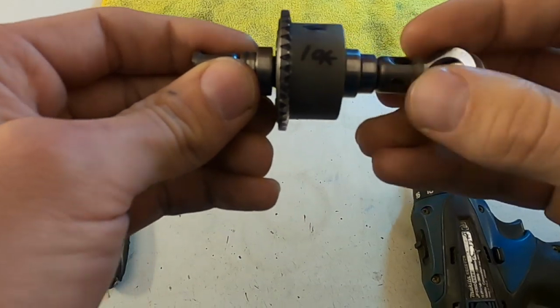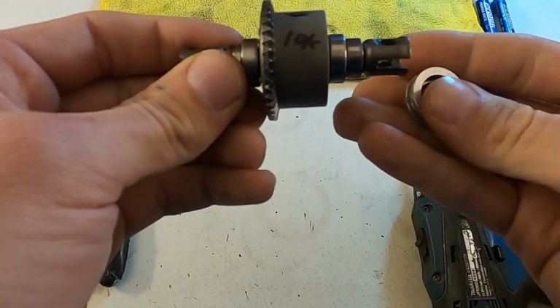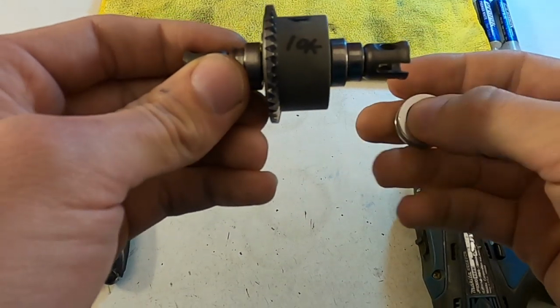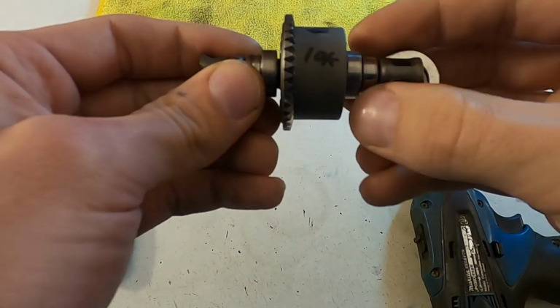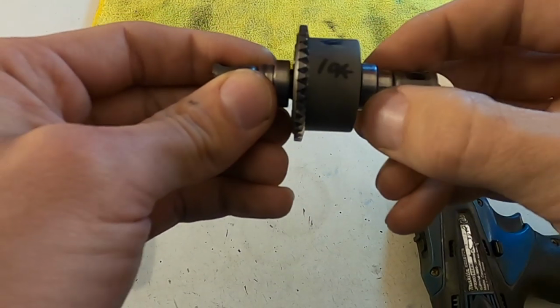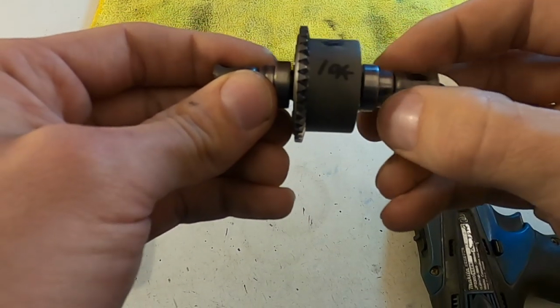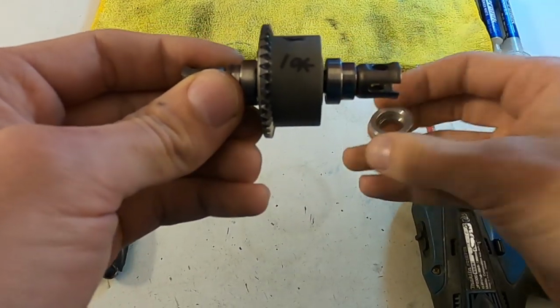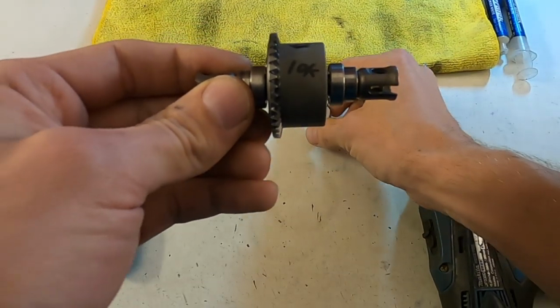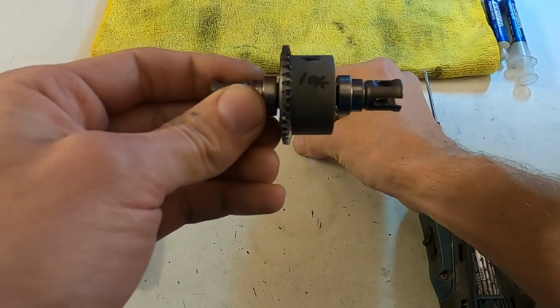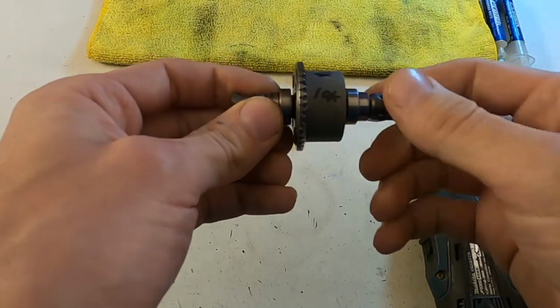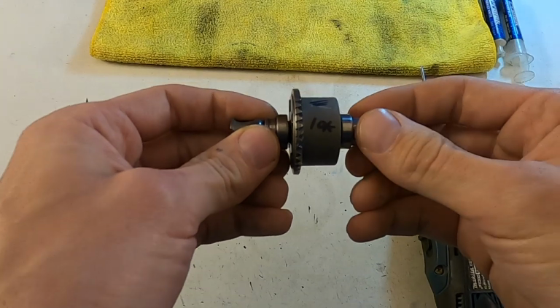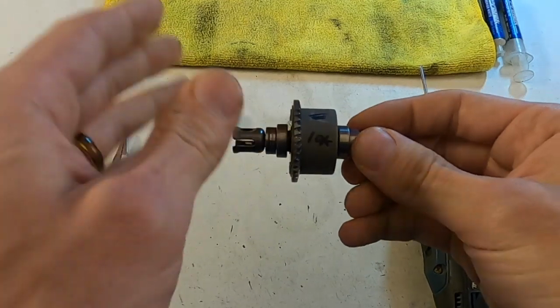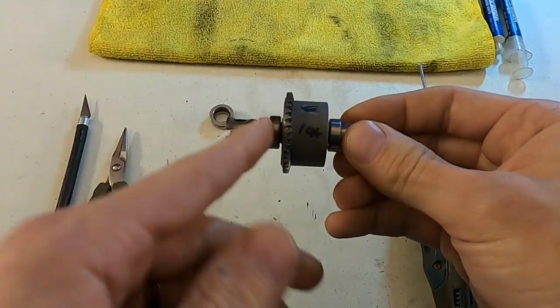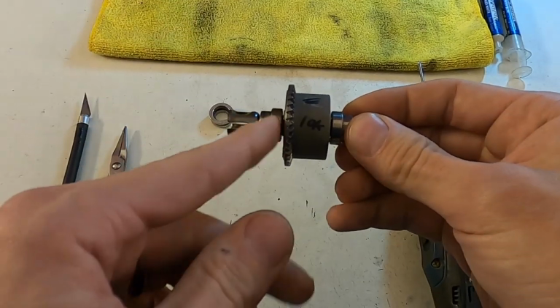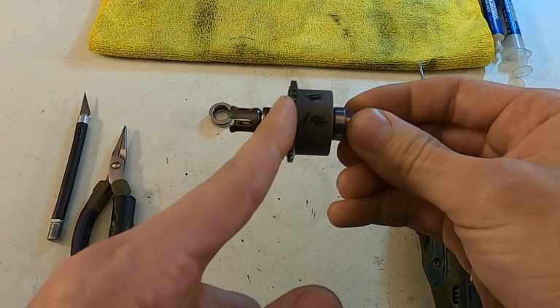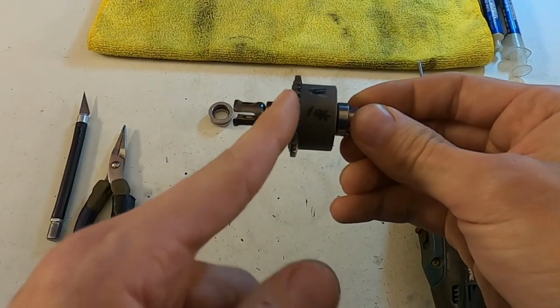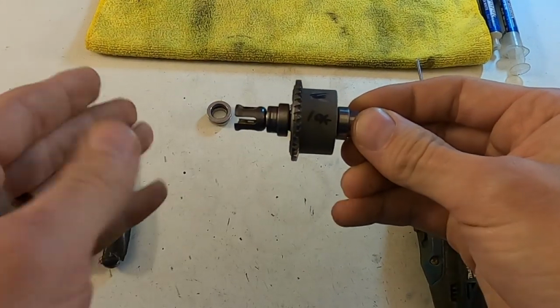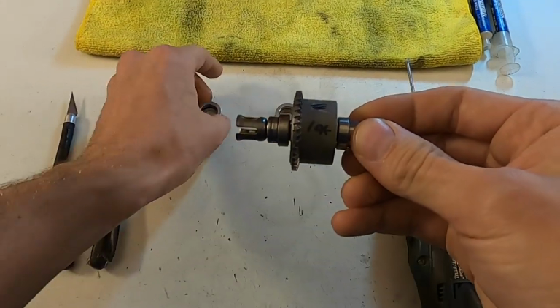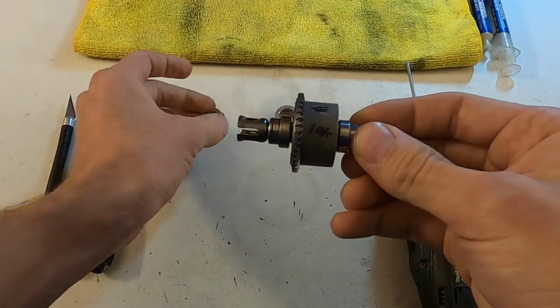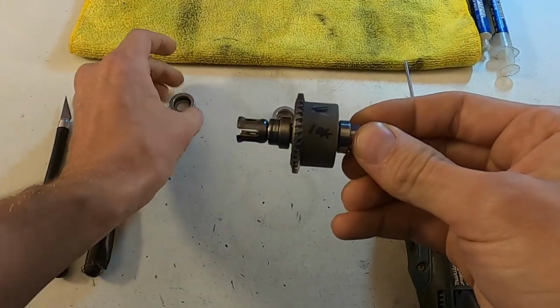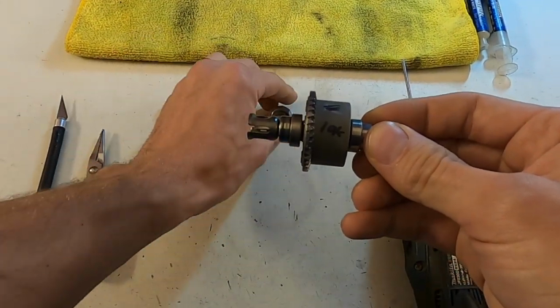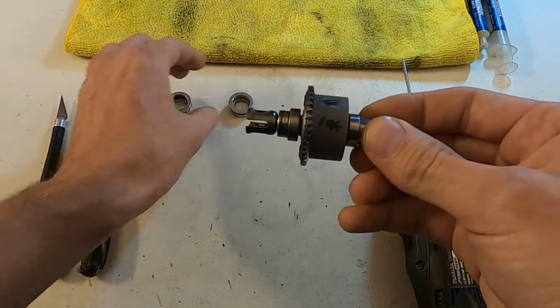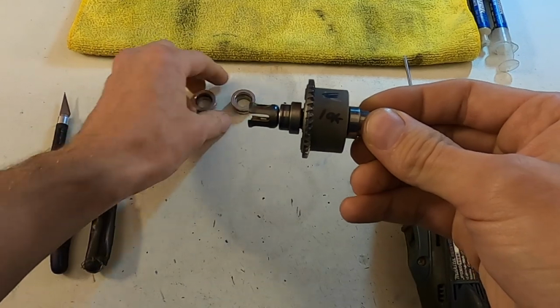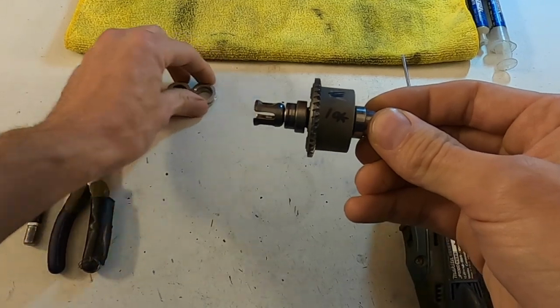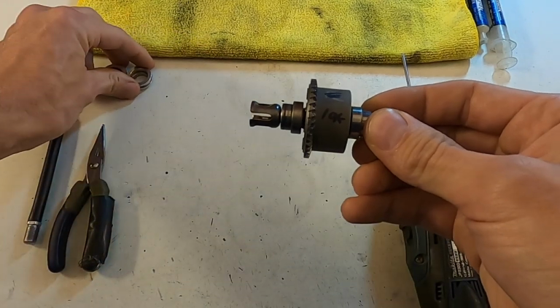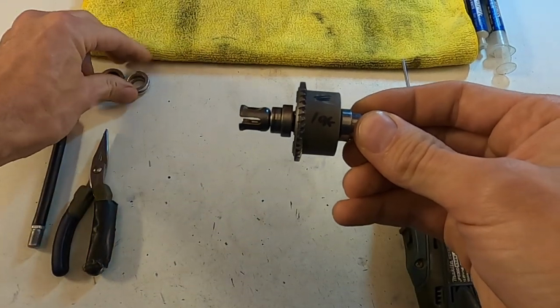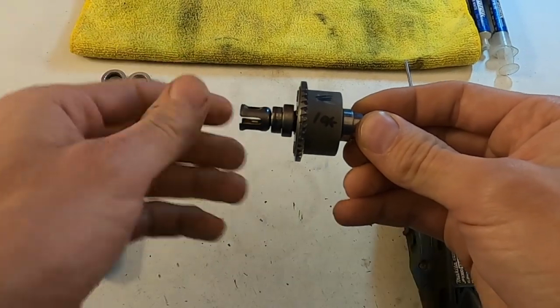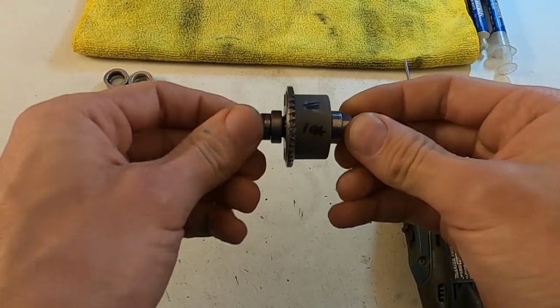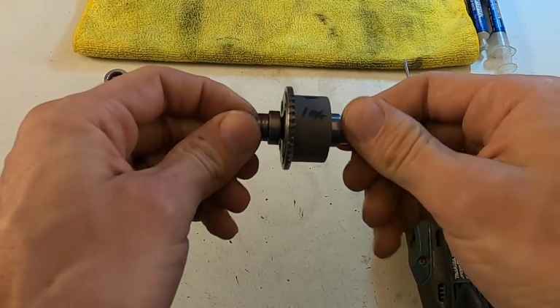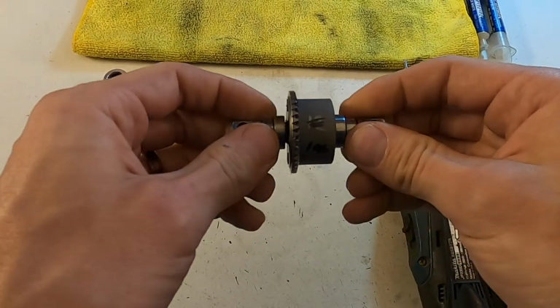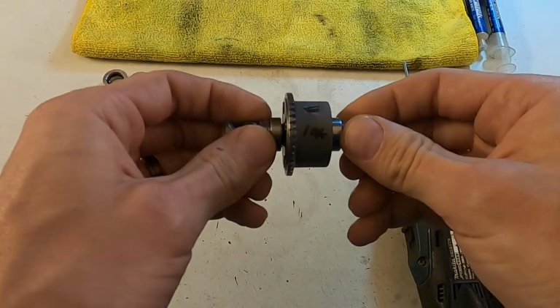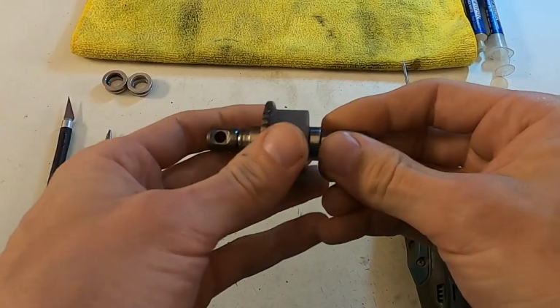Since I use different amounts of shims on either side depending on what each diff needs, I always take them off with the gear to the left, and put one on the left and one on the right. That way I always remember which orientation I had them in, so I don't have to re-shim it.